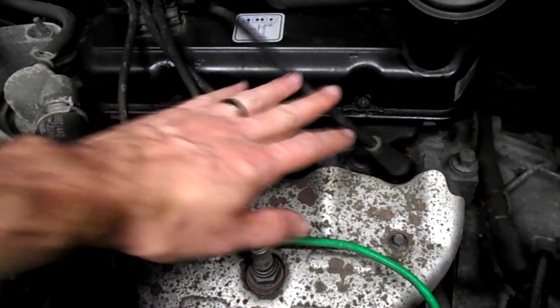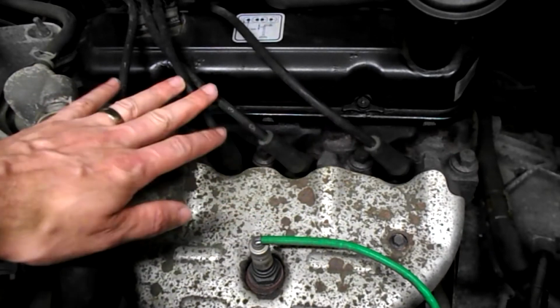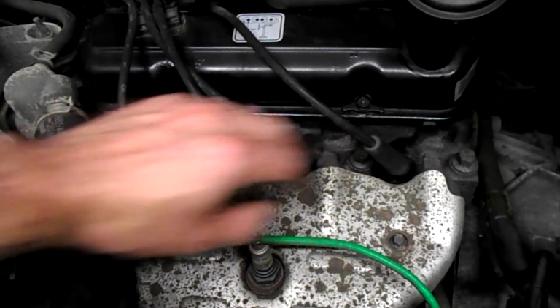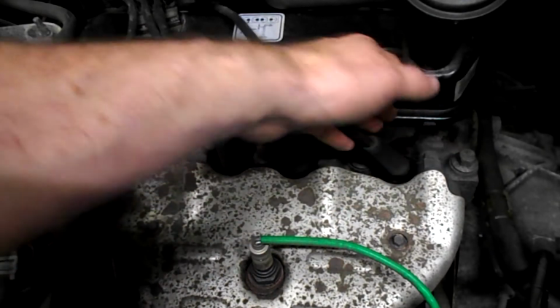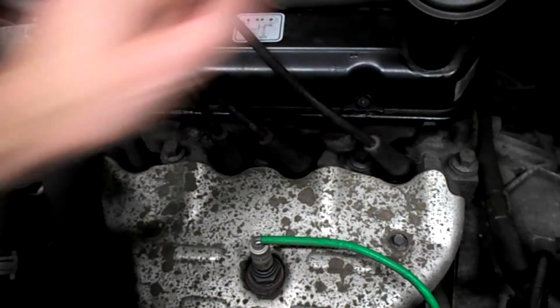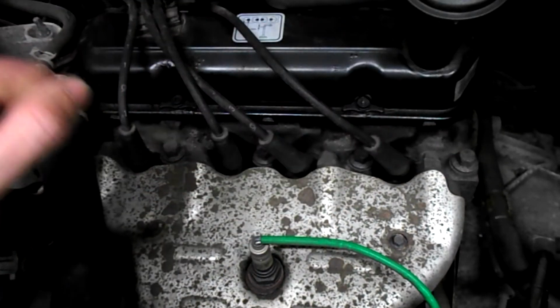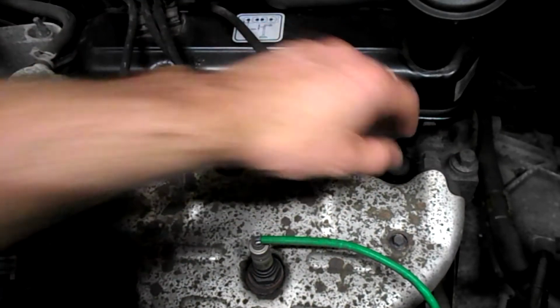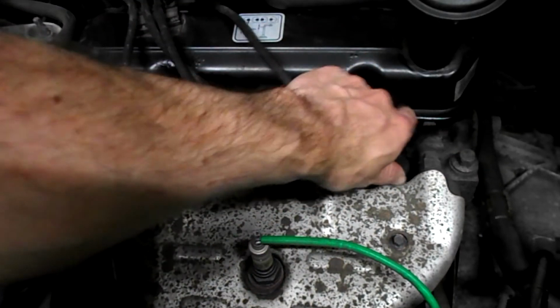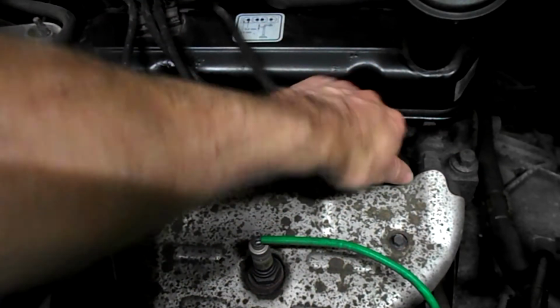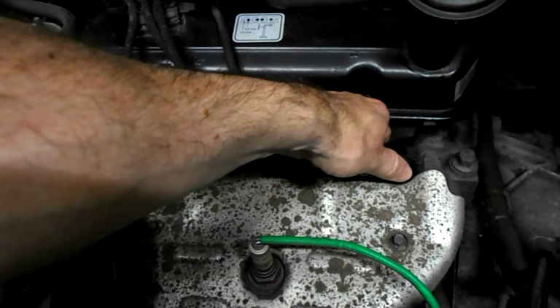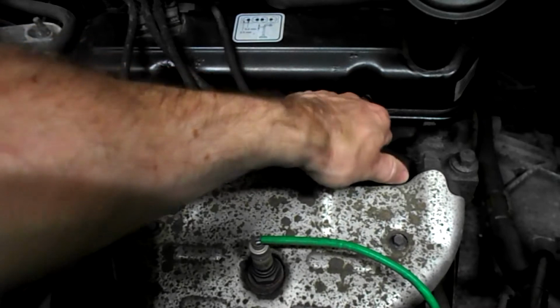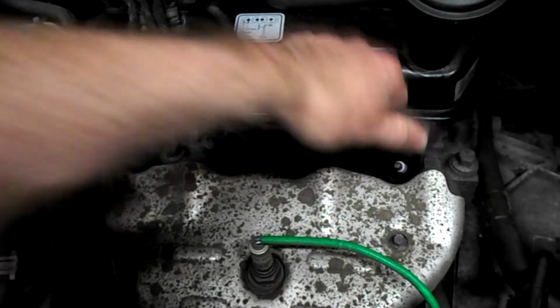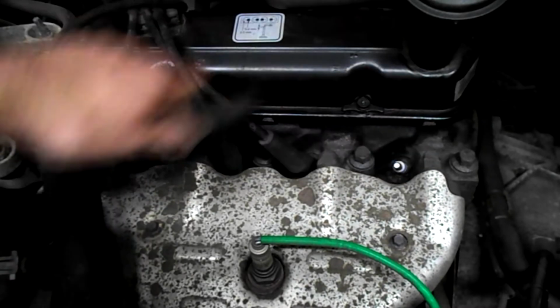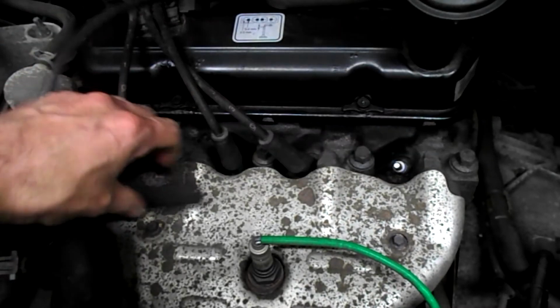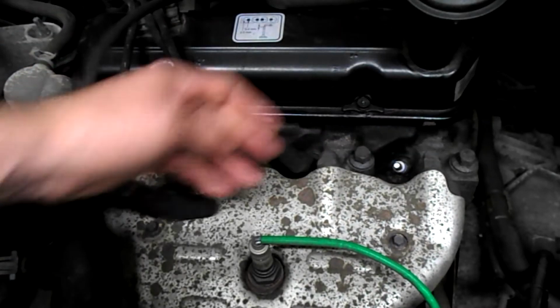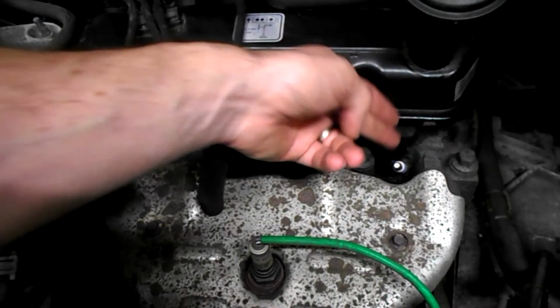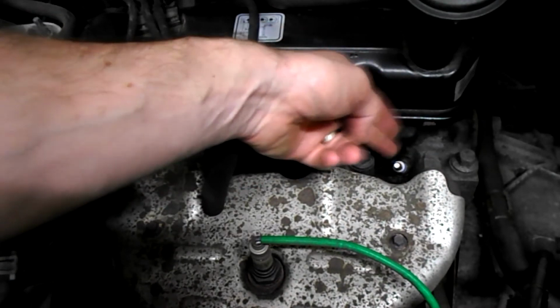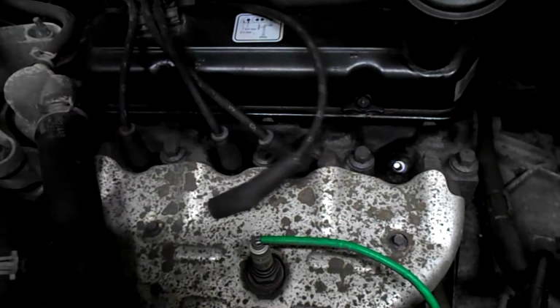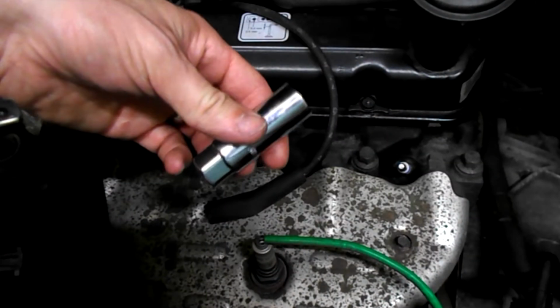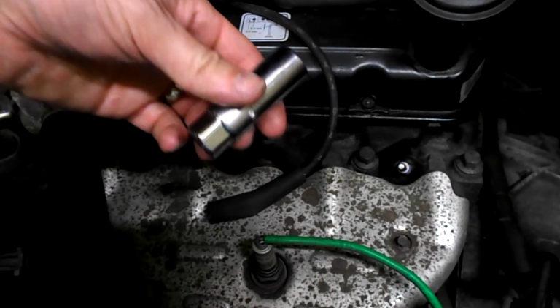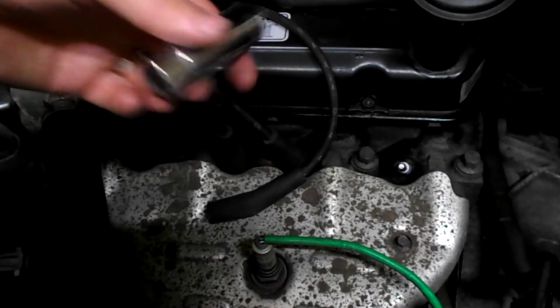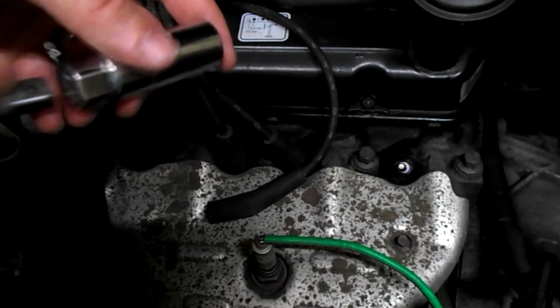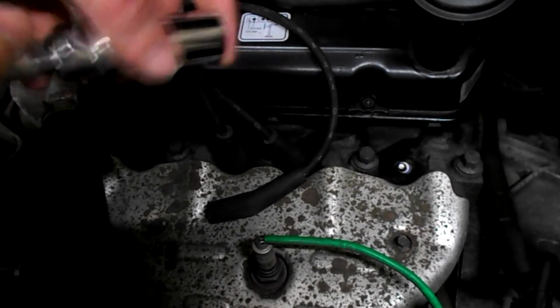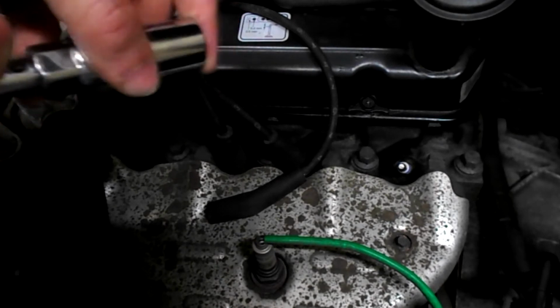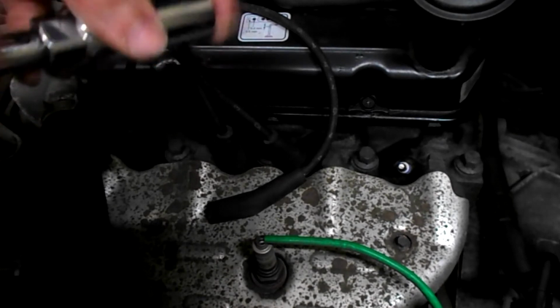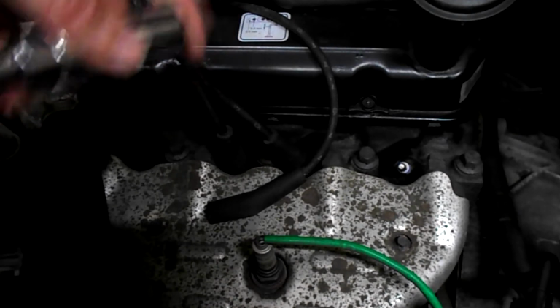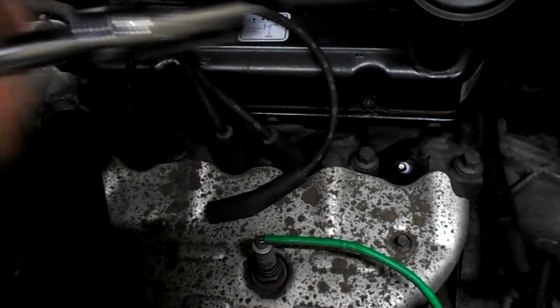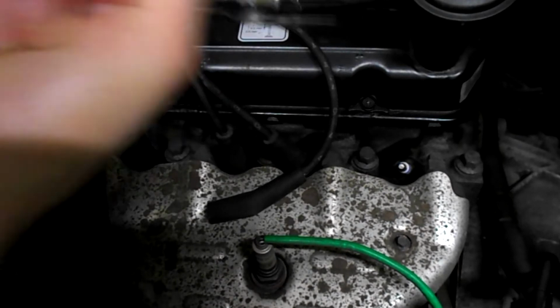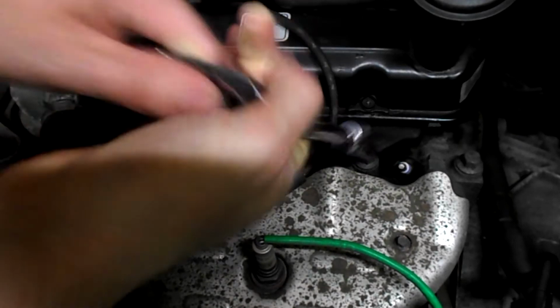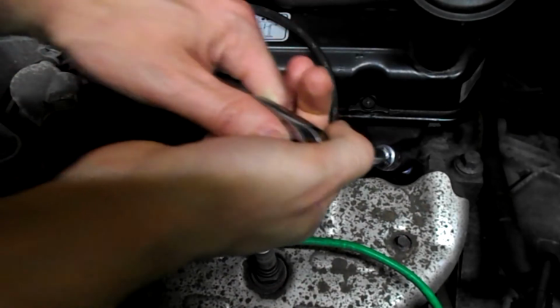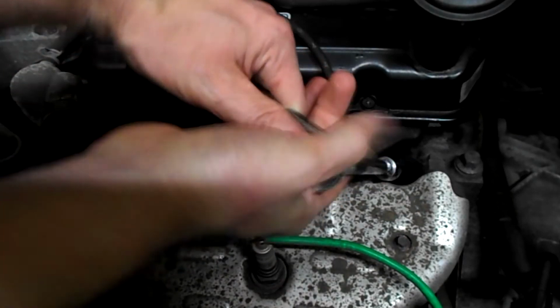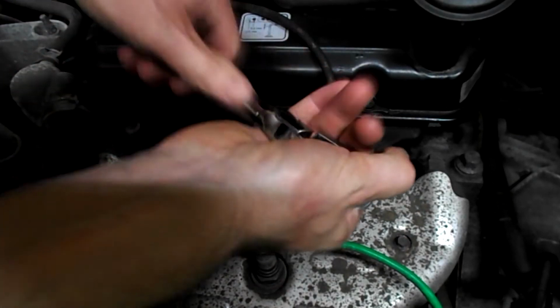So your HT leads — I do this one at a time, so we'll start with this one. Pull this out, and that reveals the spark plug. Get your spark plug adapter, put on your ratchet, and then remove the spark plug.